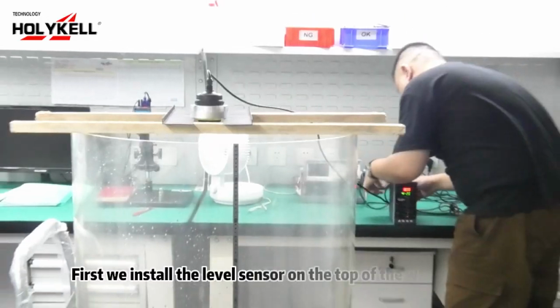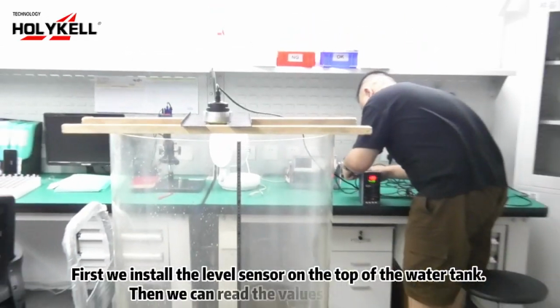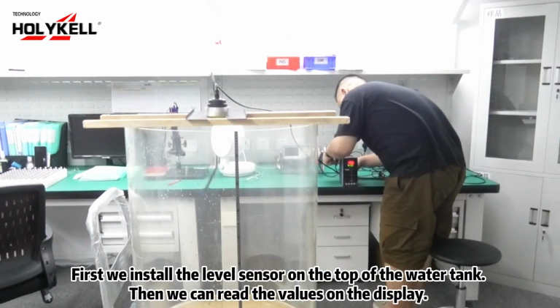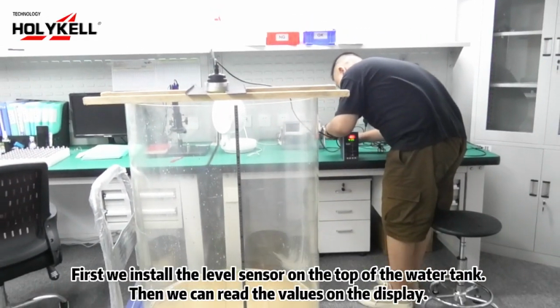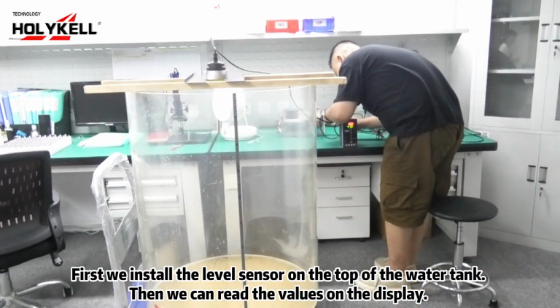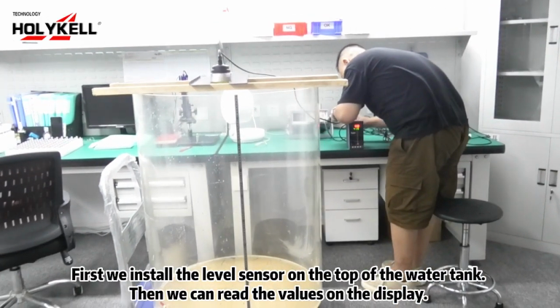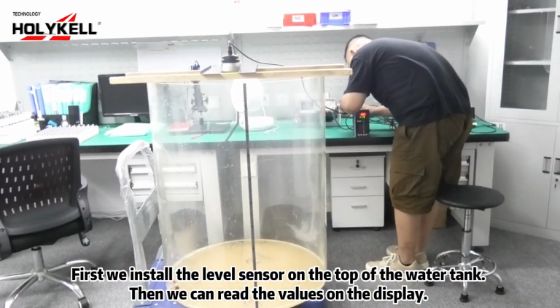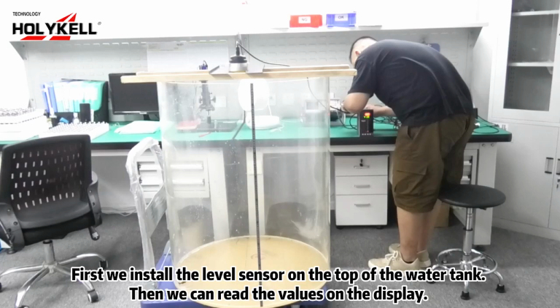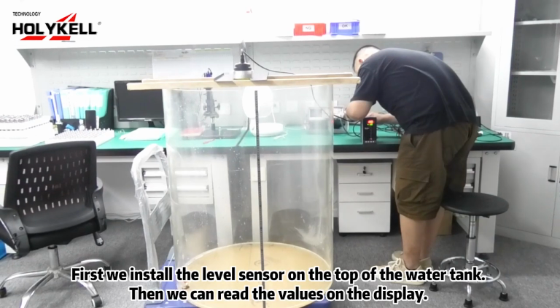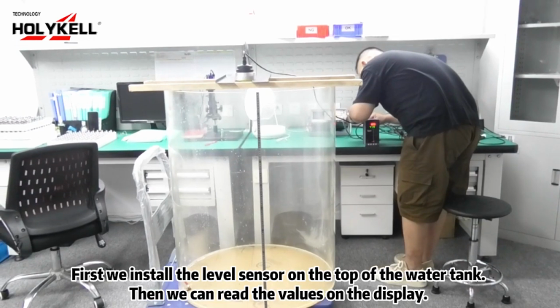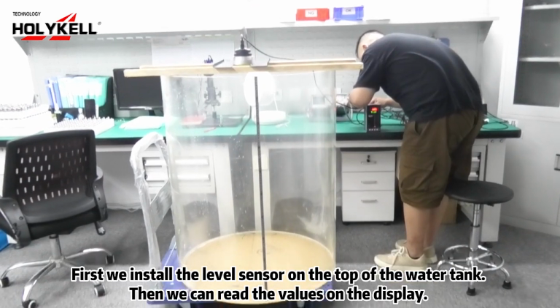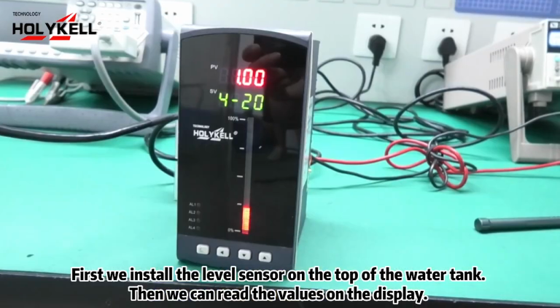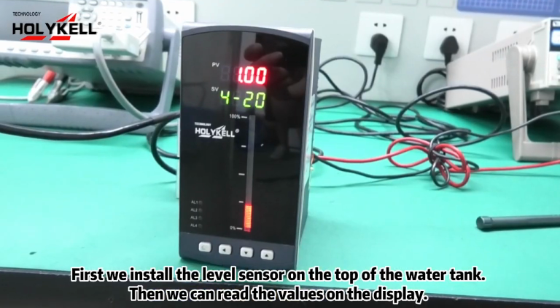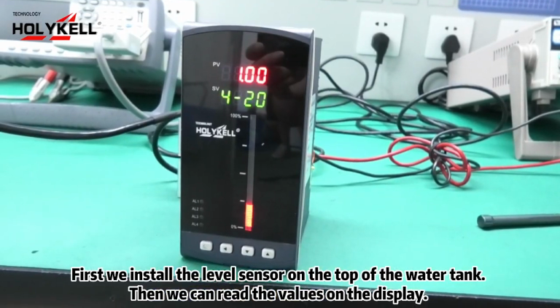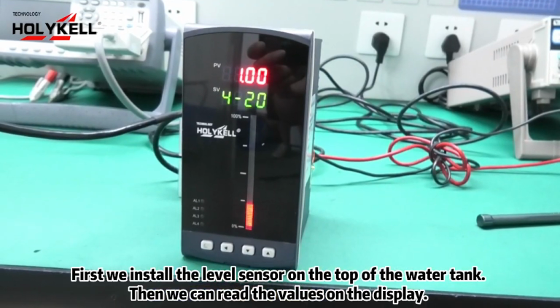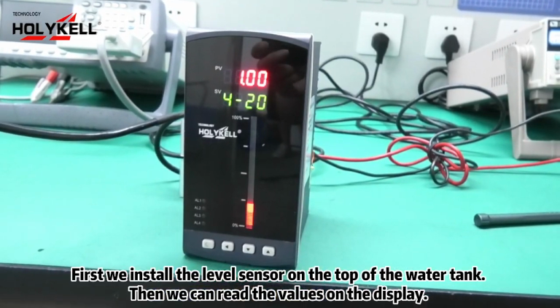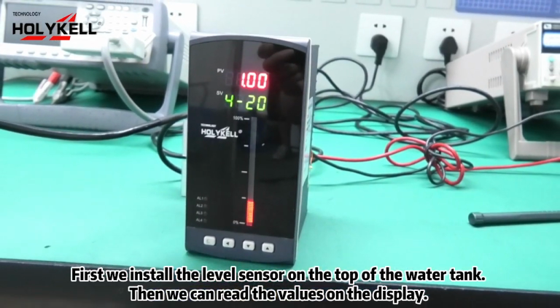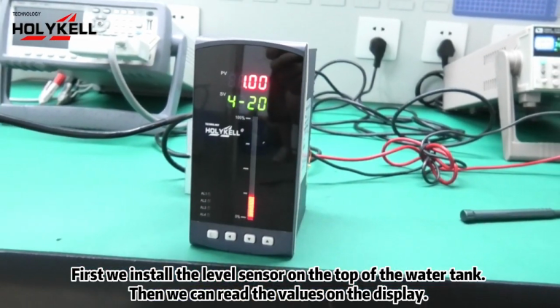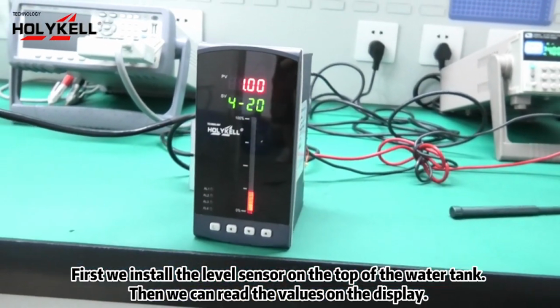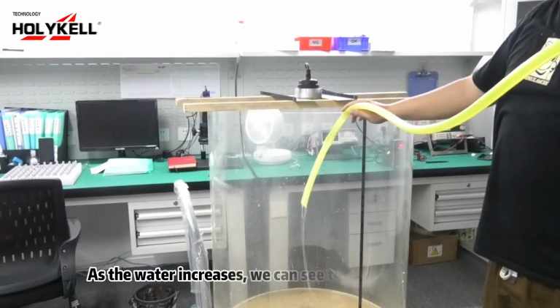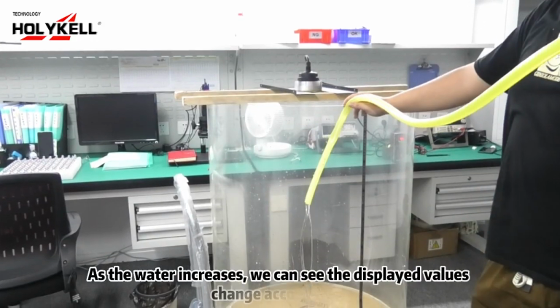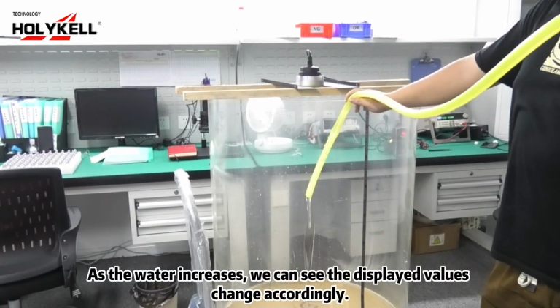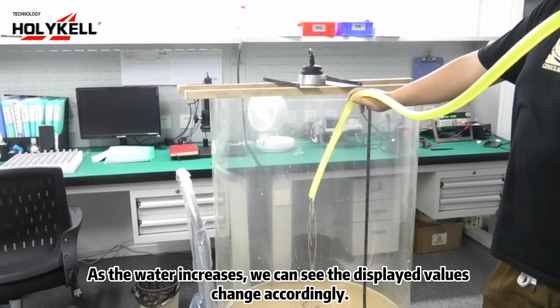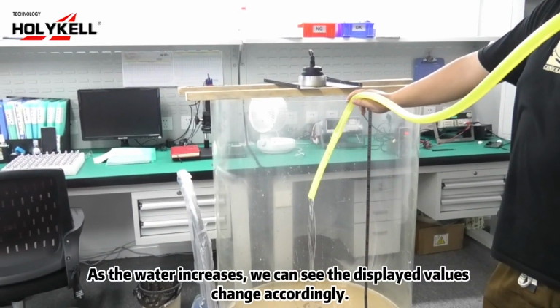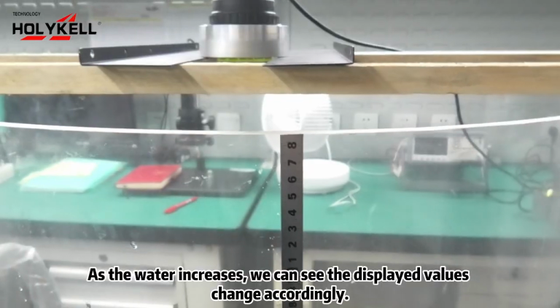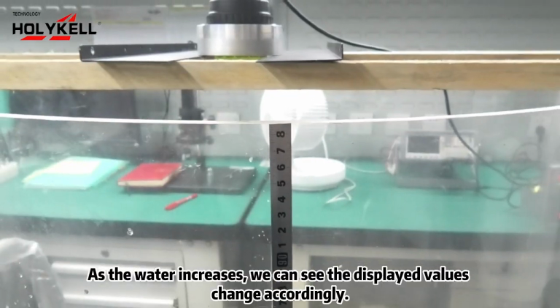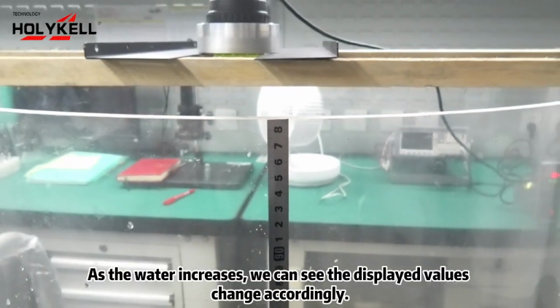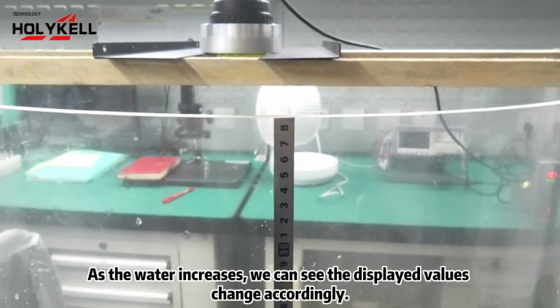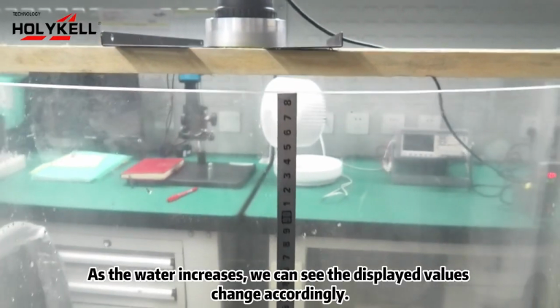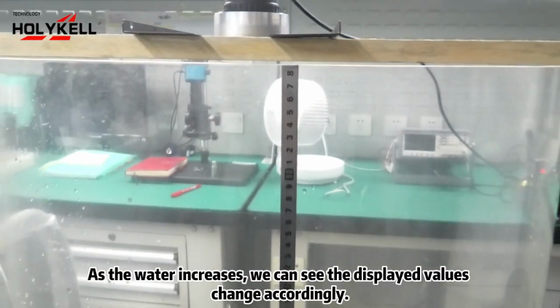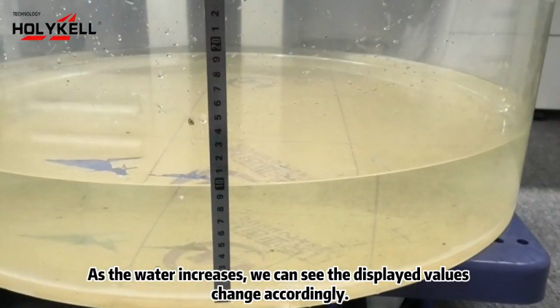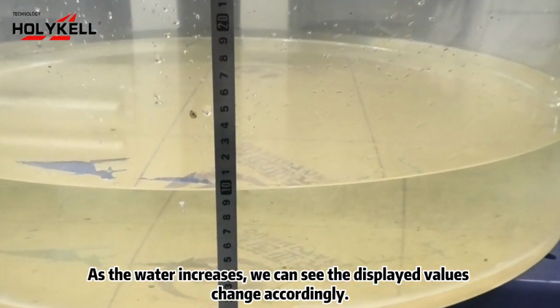First we install the level sensor on the top of the water tank. Then we can read the values on the display. As the water increases, we can see the displayed values change accordingly.